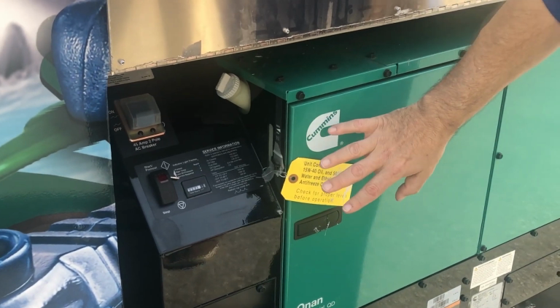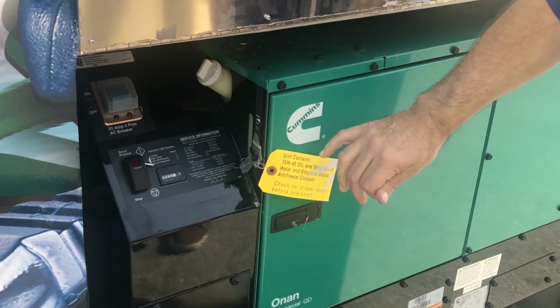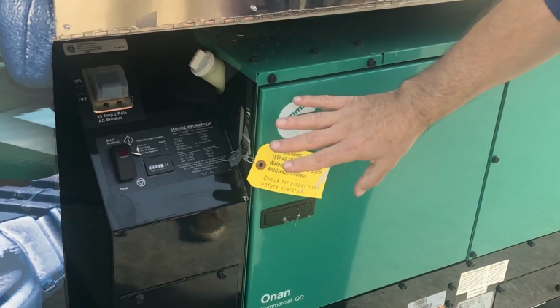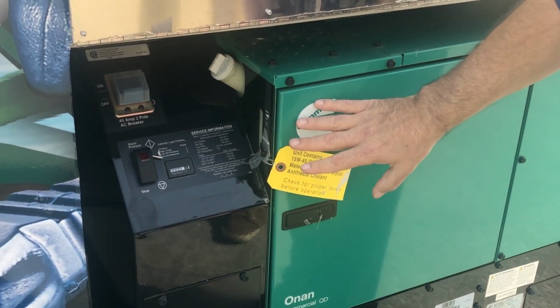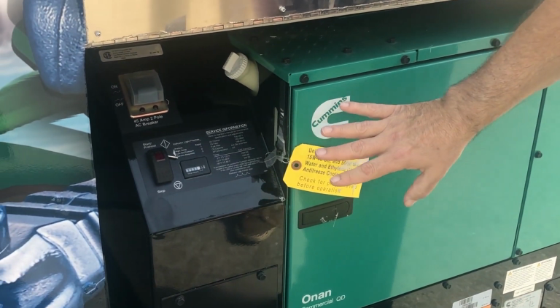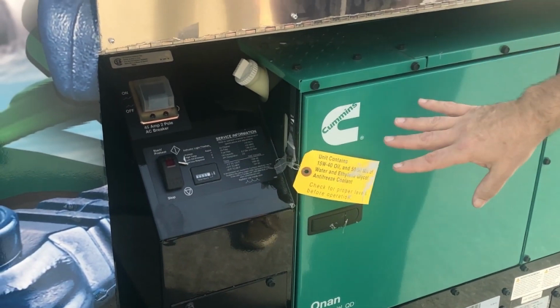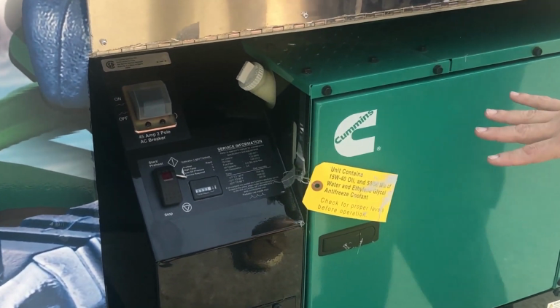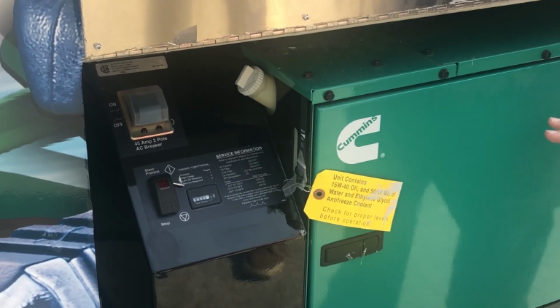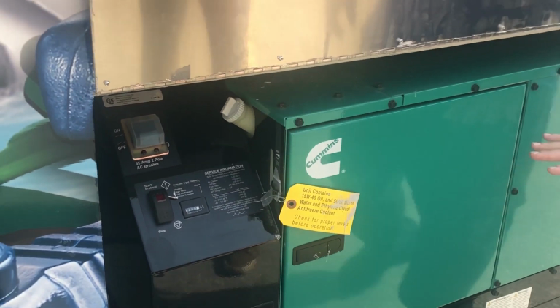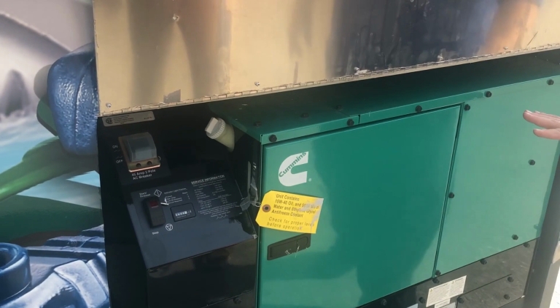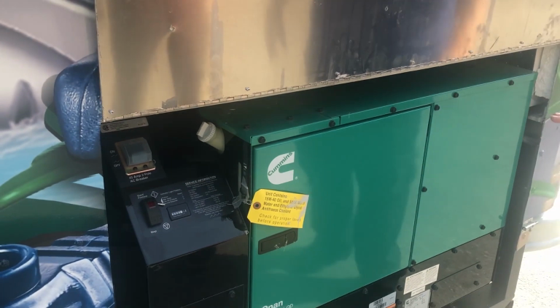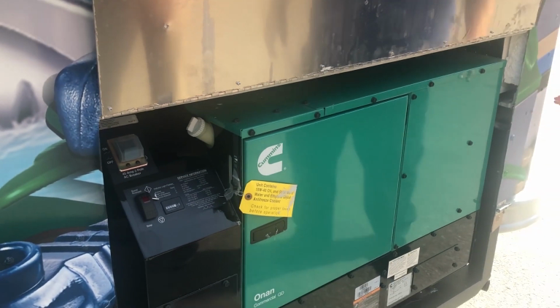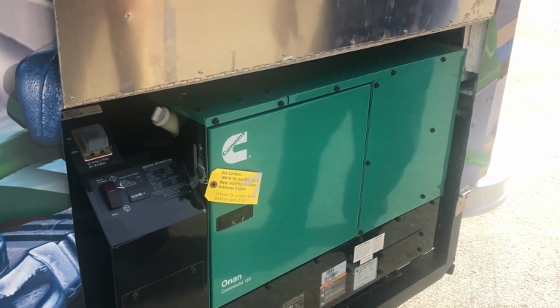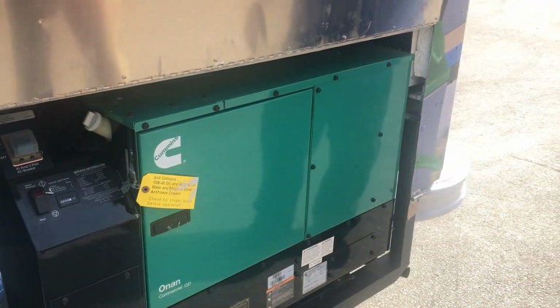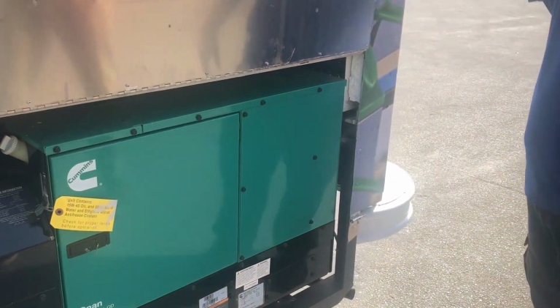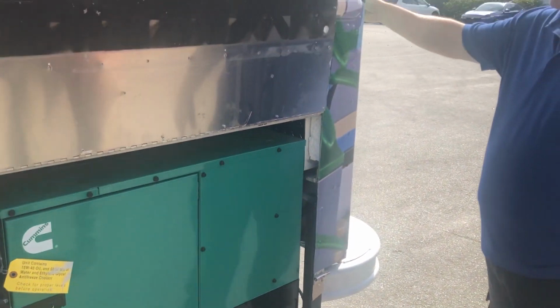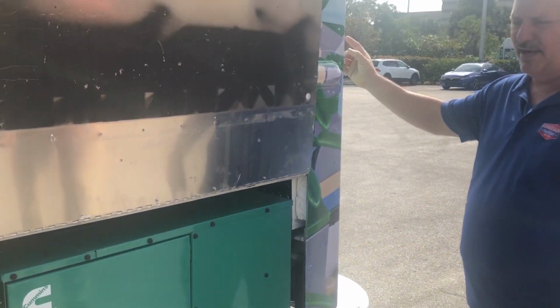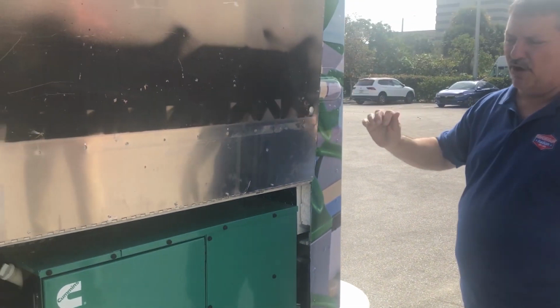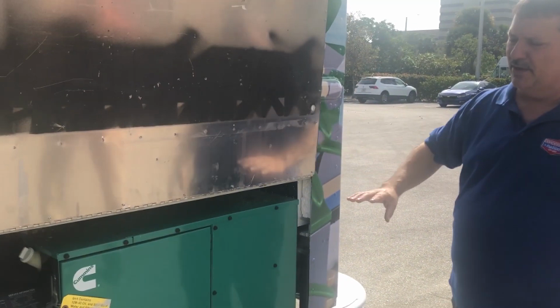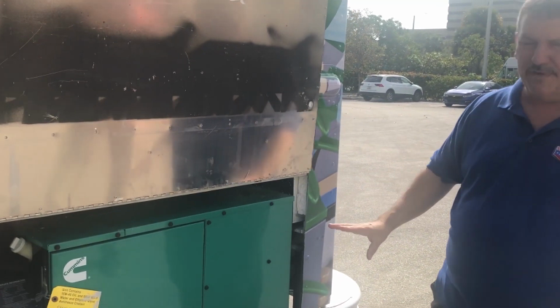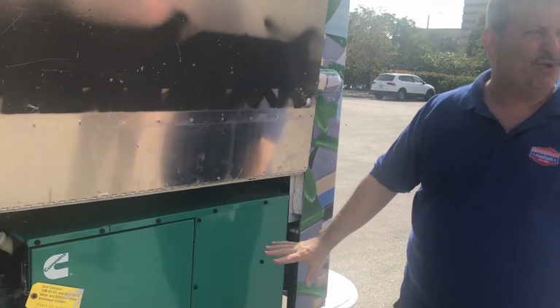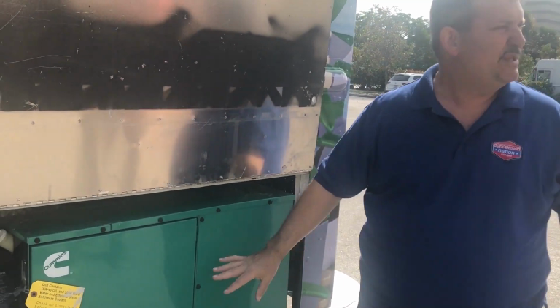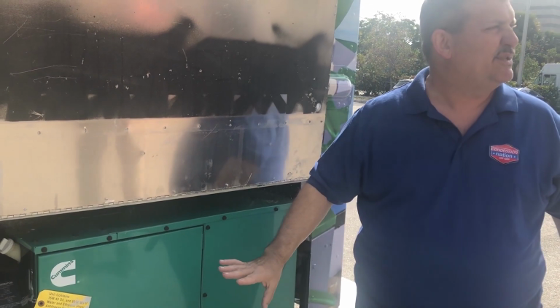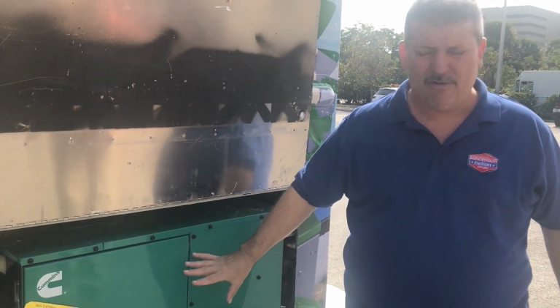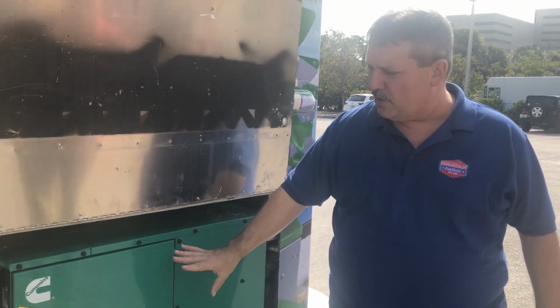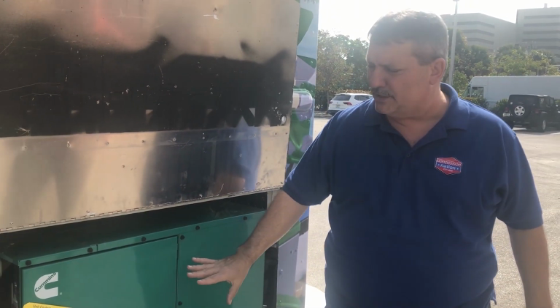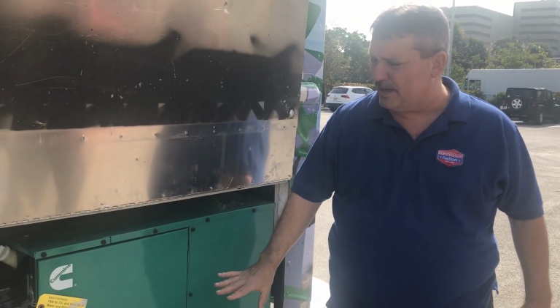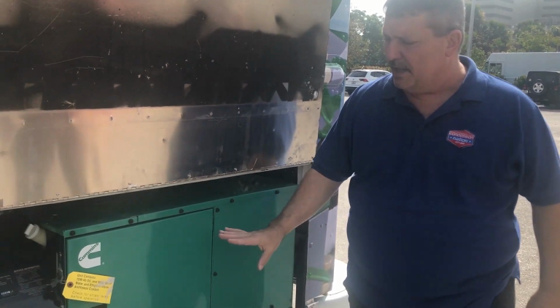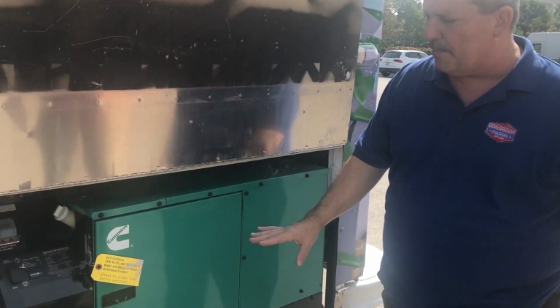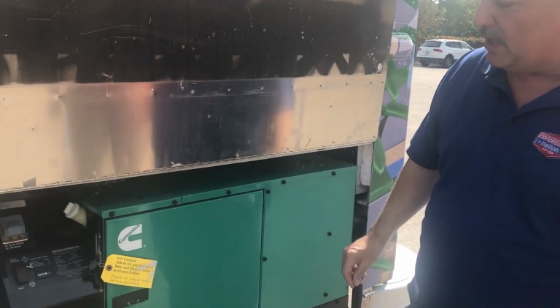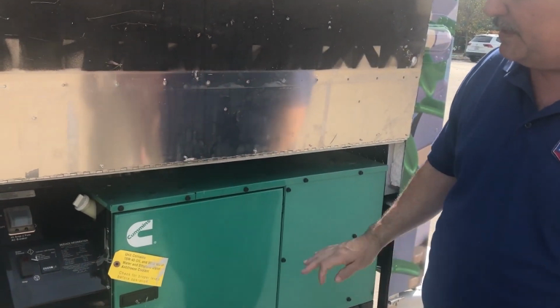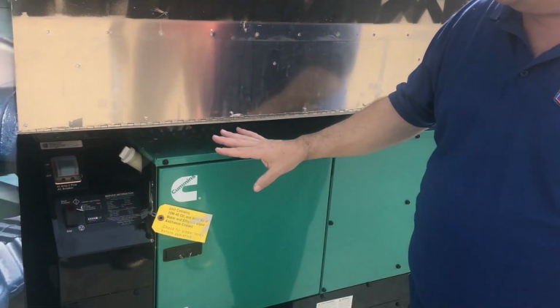Now the other part of this is that the diesel tank for this unit is over there on the other side and it's marked for diesel only. This is a very, very quiet generator that operates off of diesel fuel.